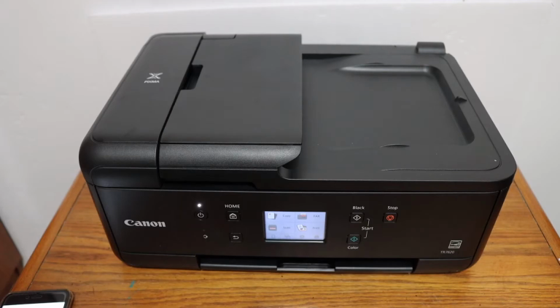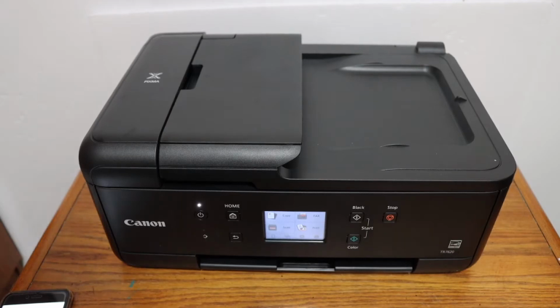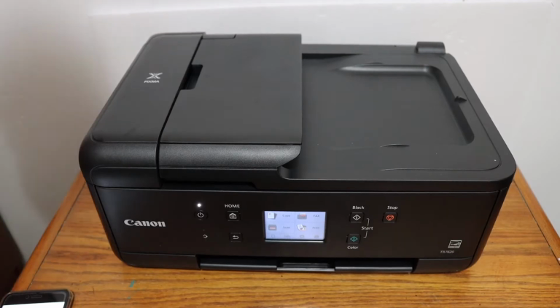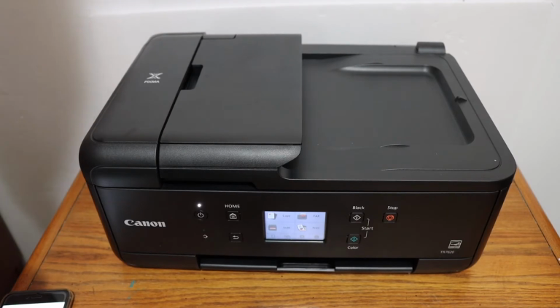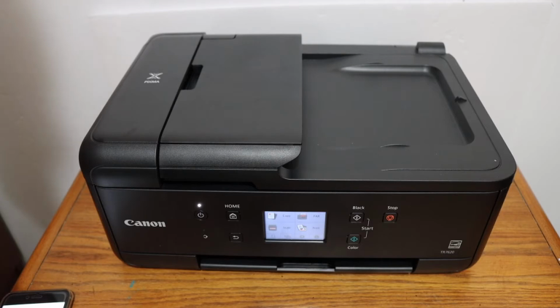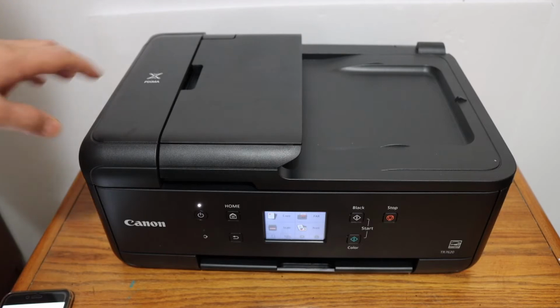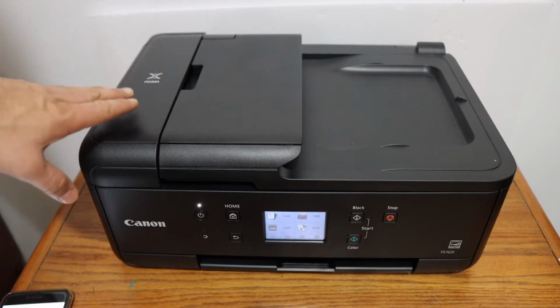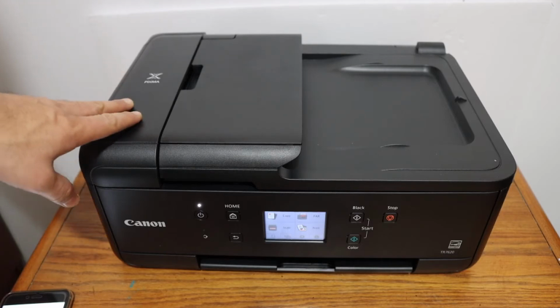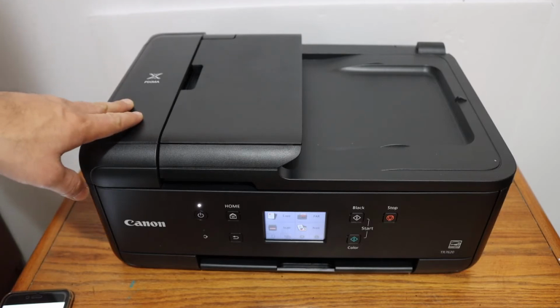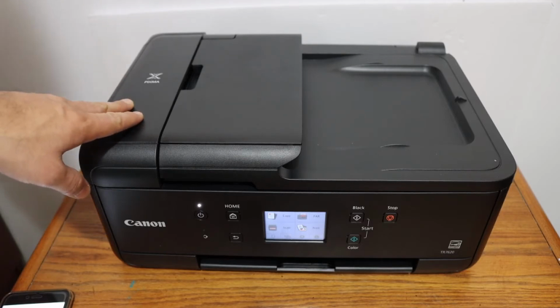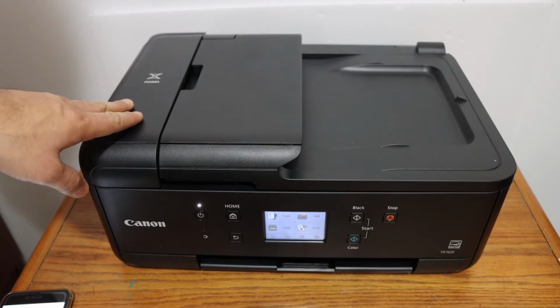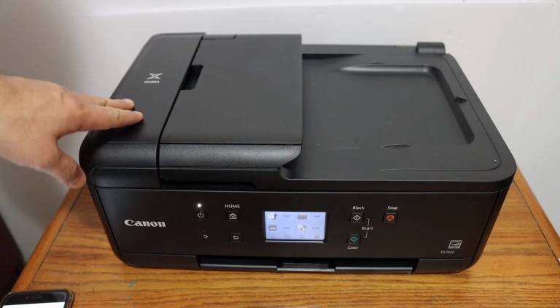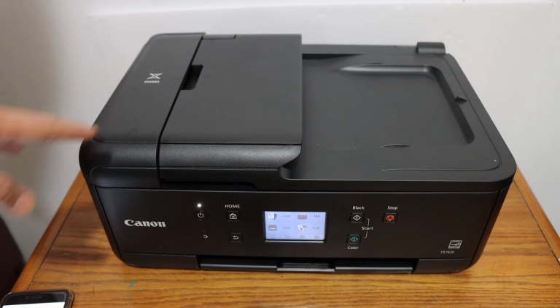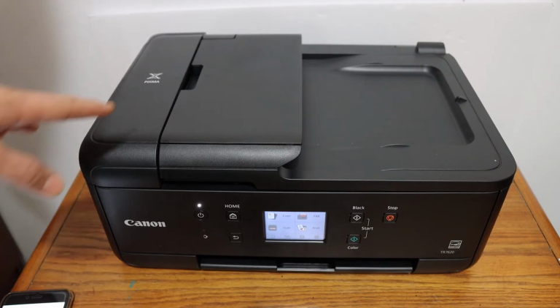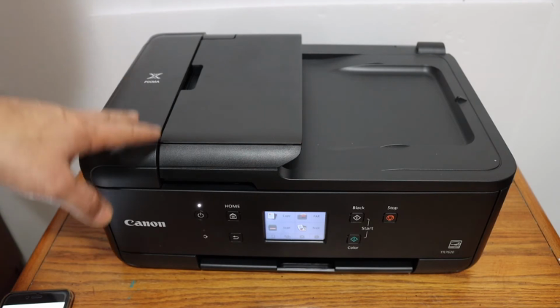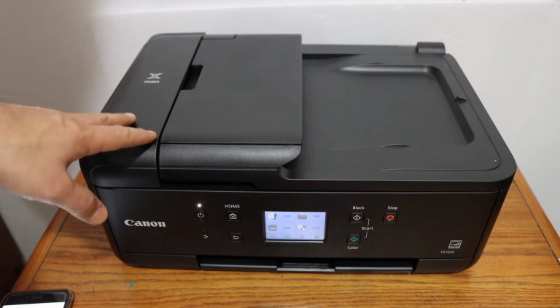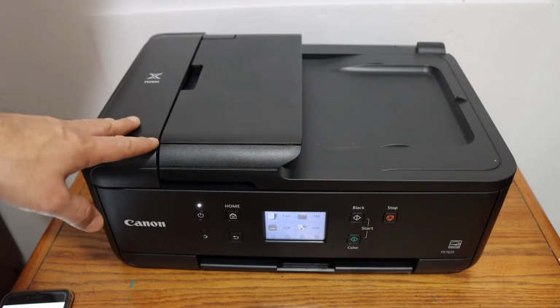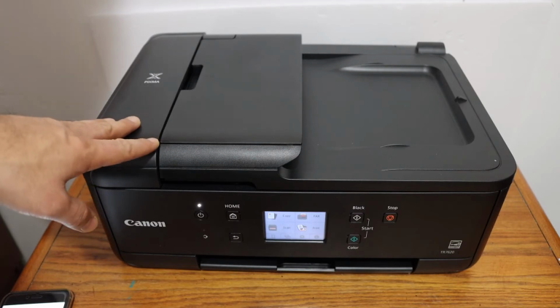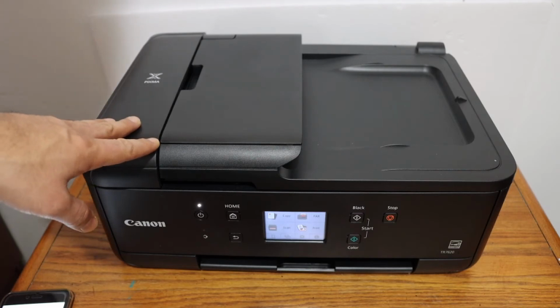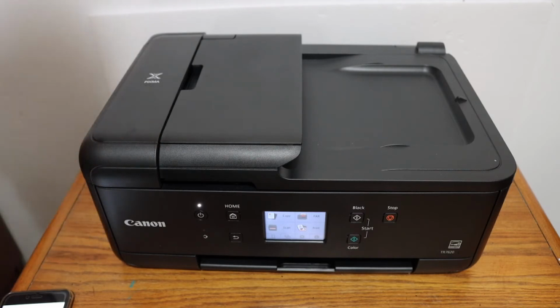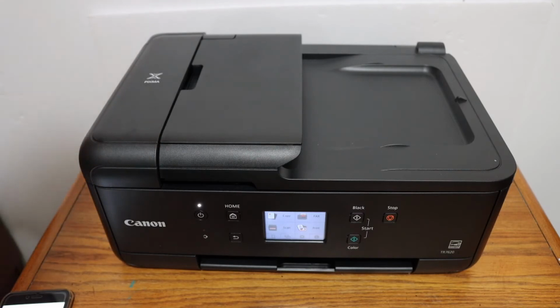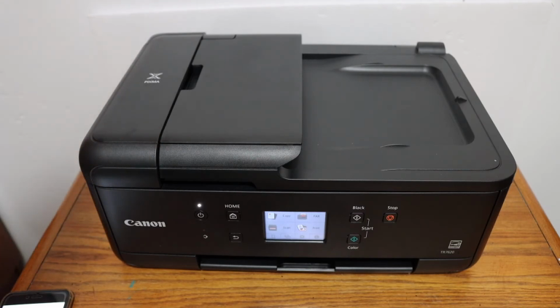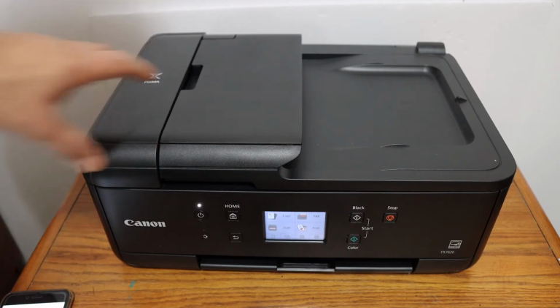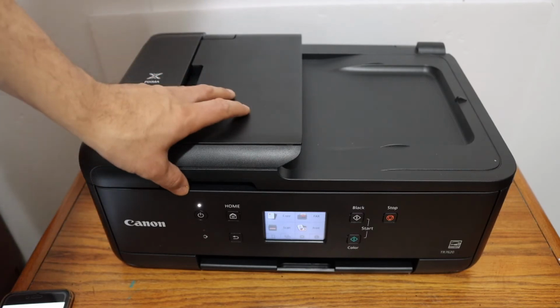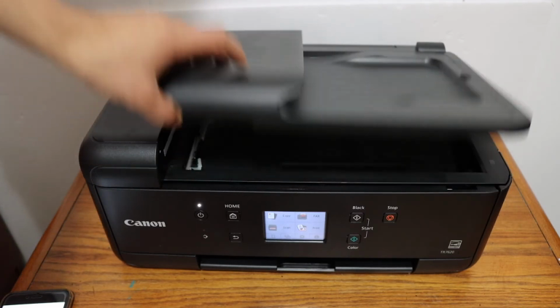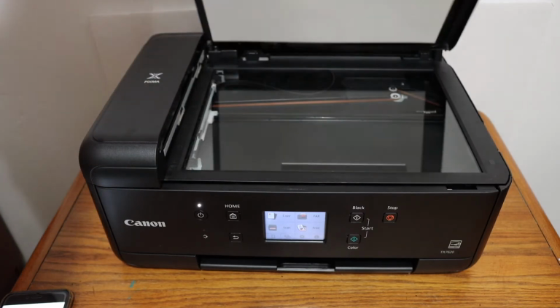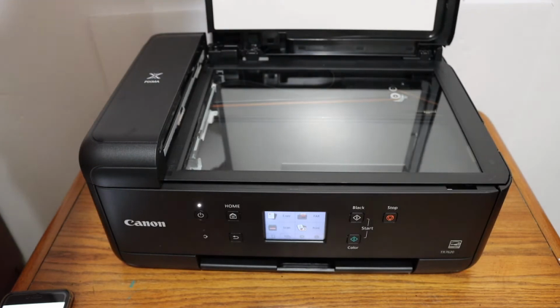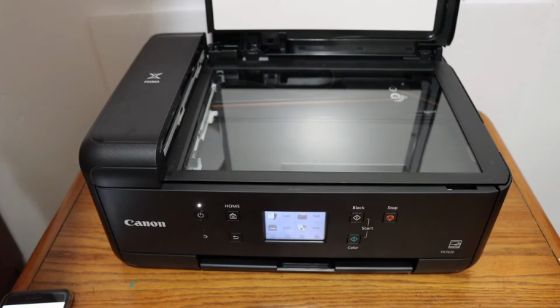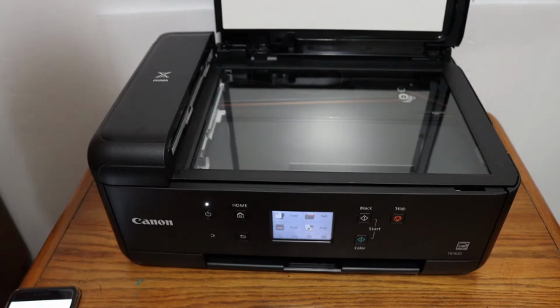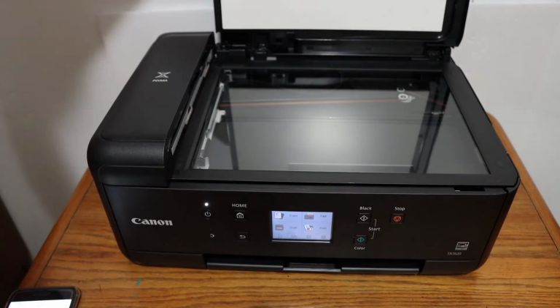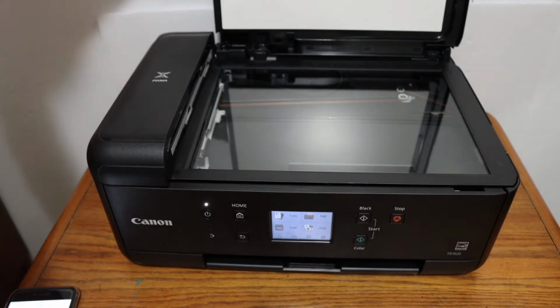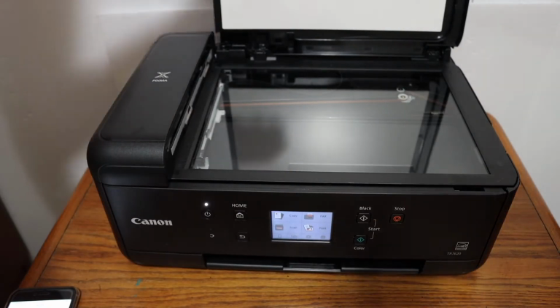Today's video is about the Canon PIXMA TS7620 all-in-one printer. I'll show you how to do the copy, print, and scan with this printer. To do a copy, we can simply open the top scanner lid.